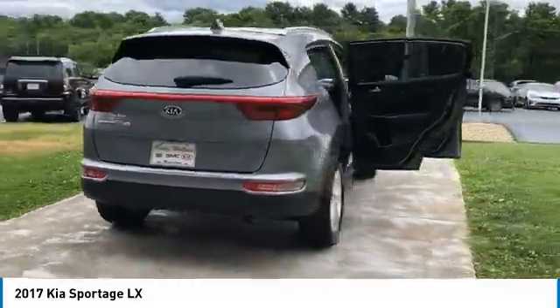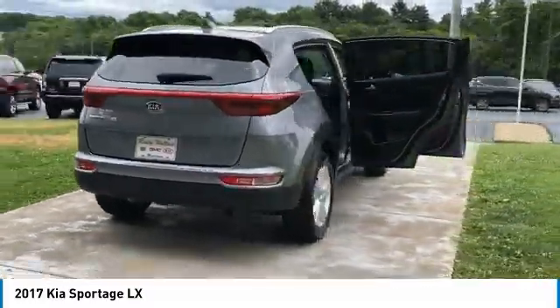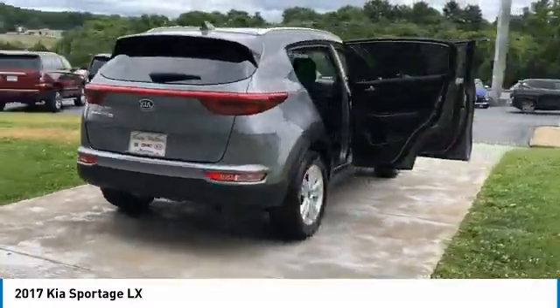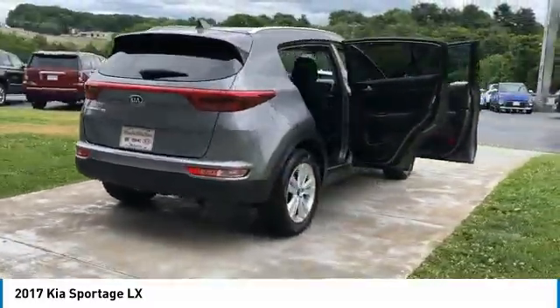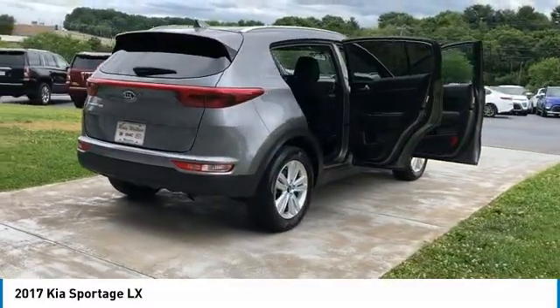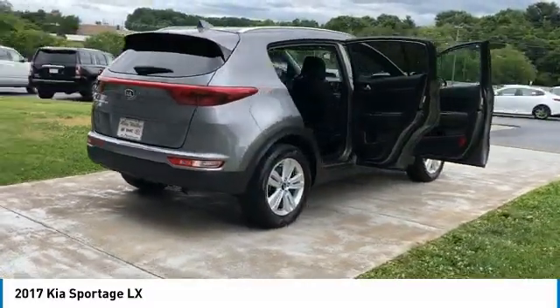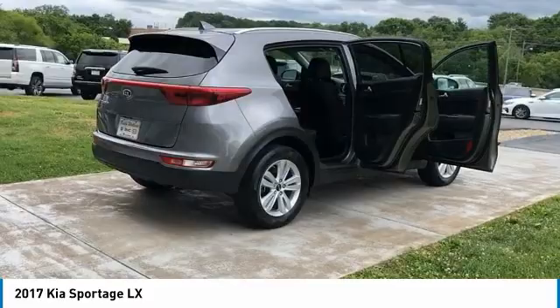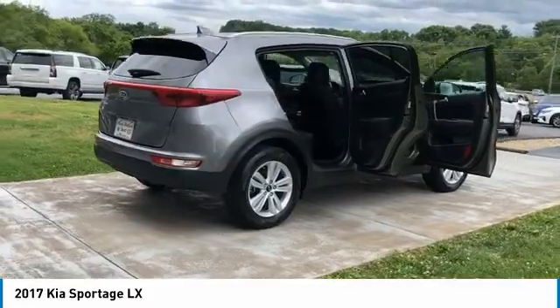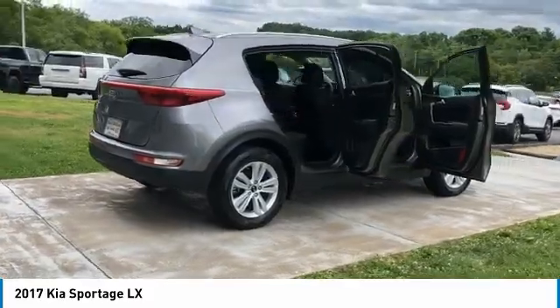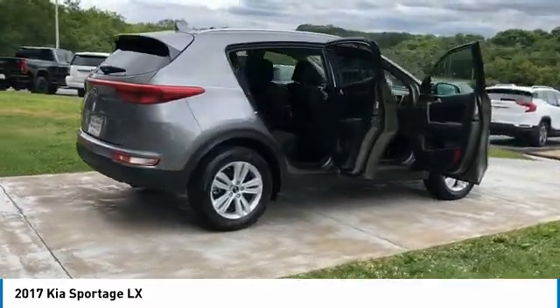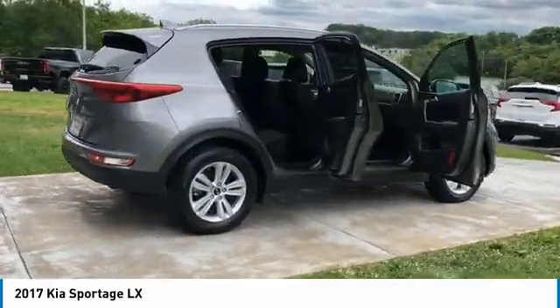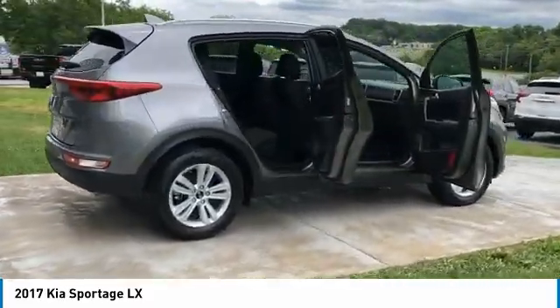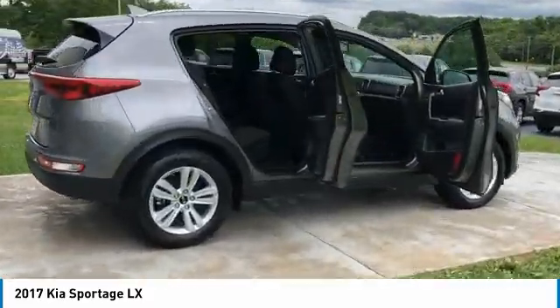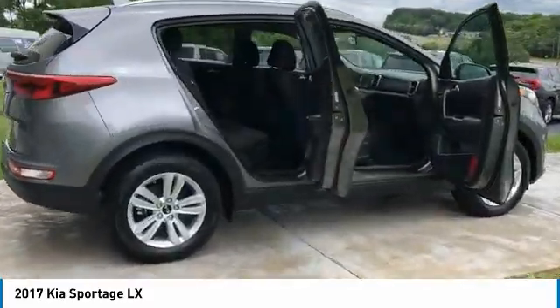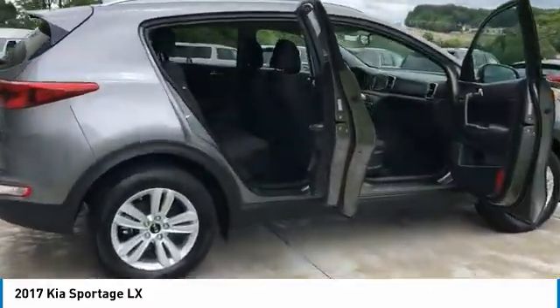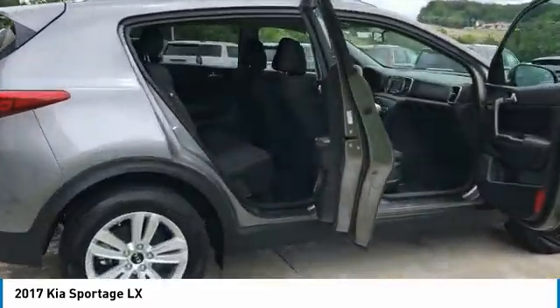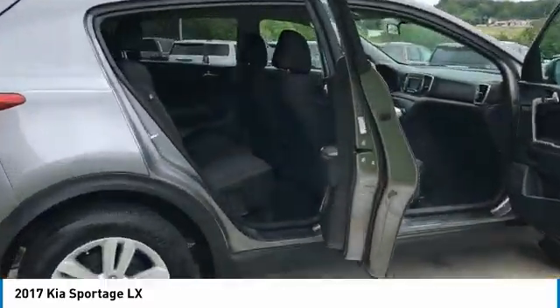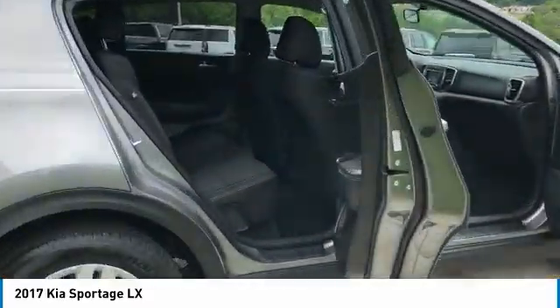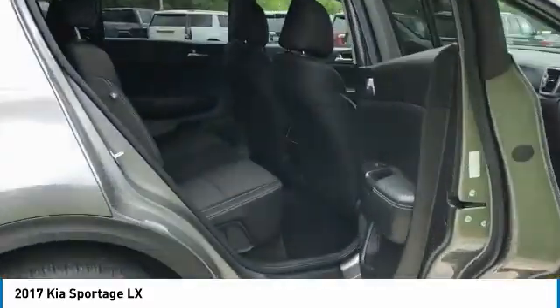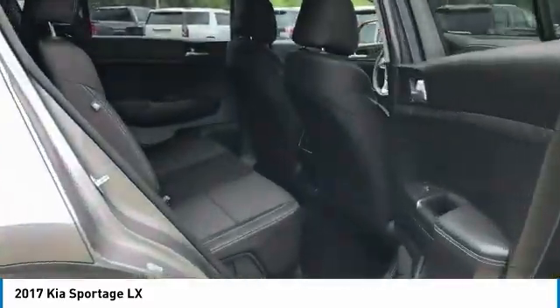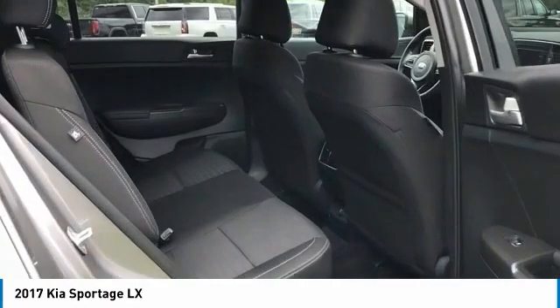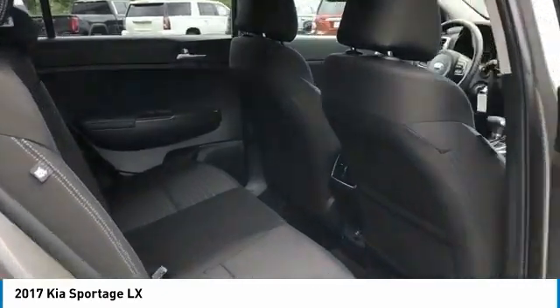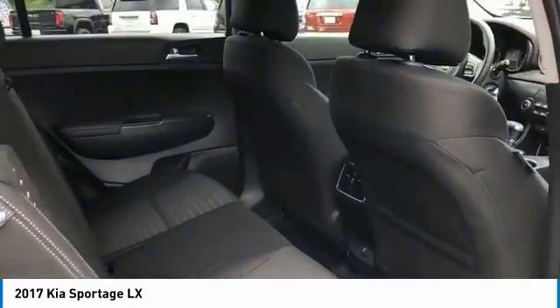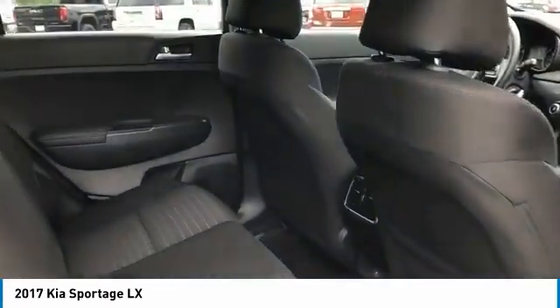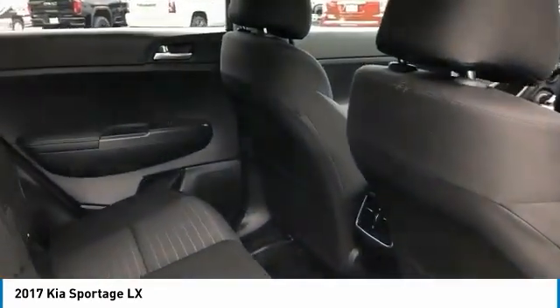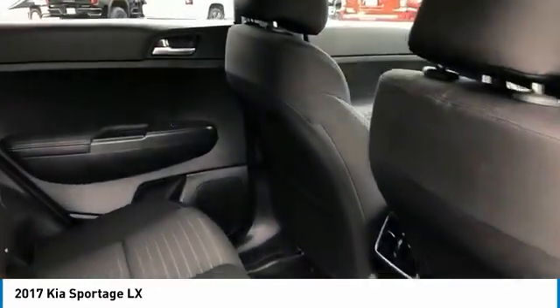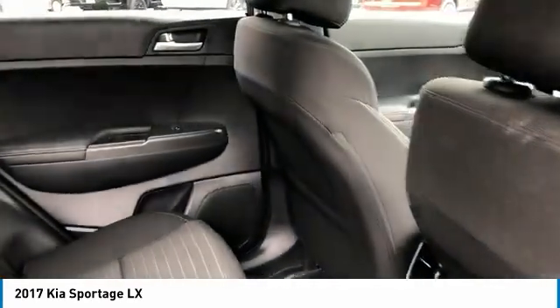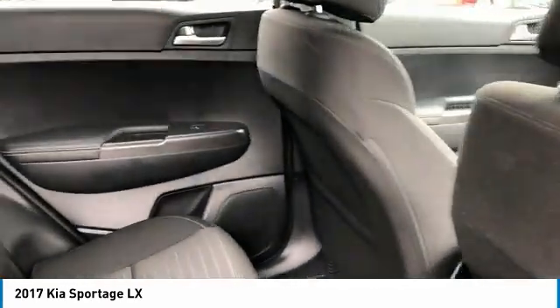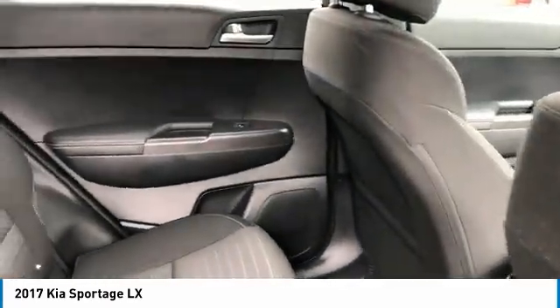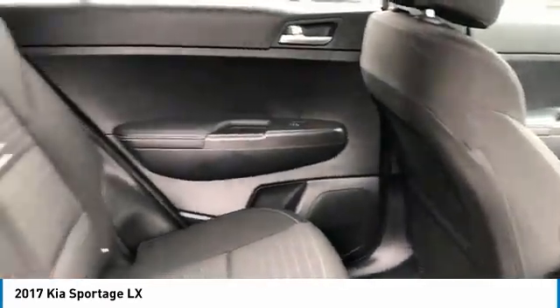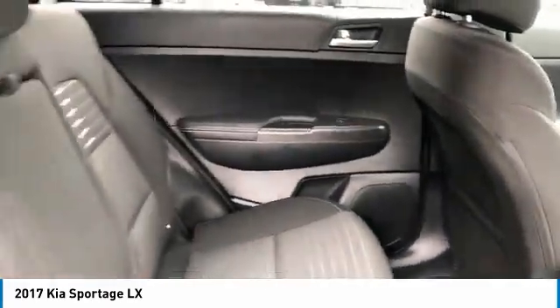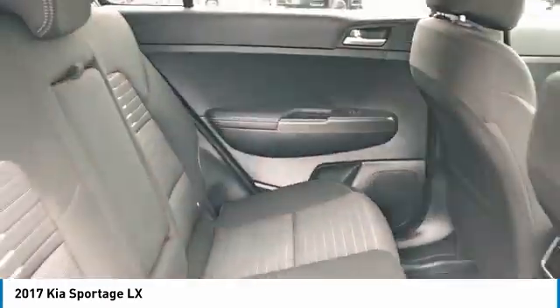Aluminum wheels, traction control, daytime running lights, remote keyless entry, and FWD, headlights auto-off, mirror memory, security system, cruise control, trip computer.